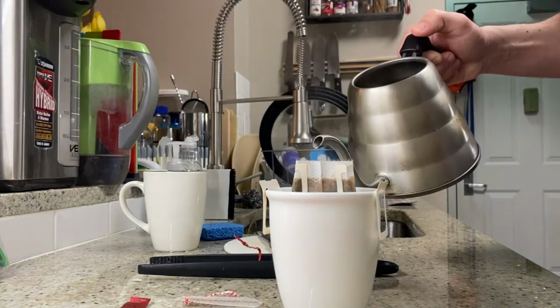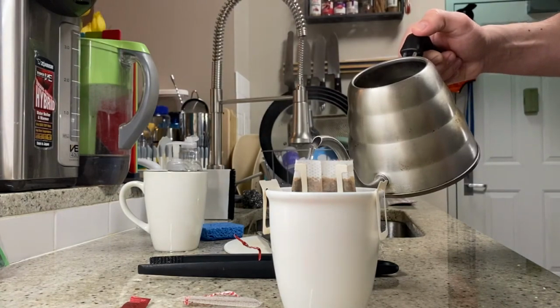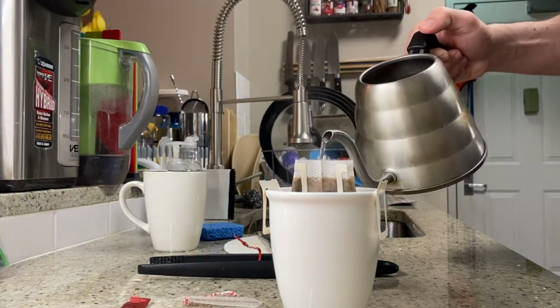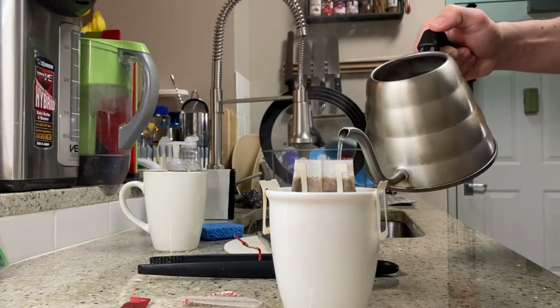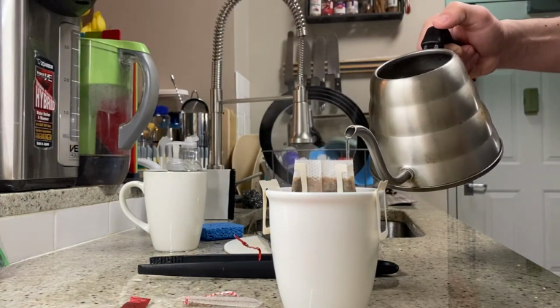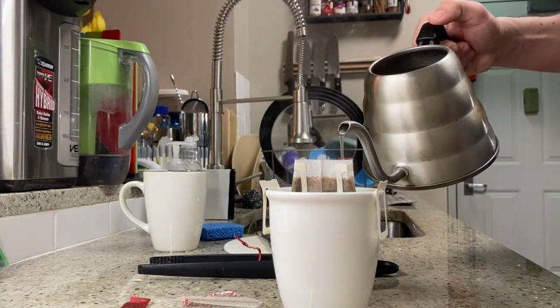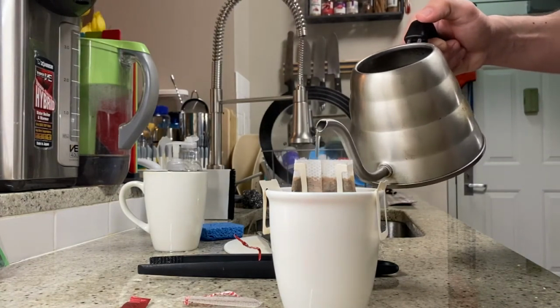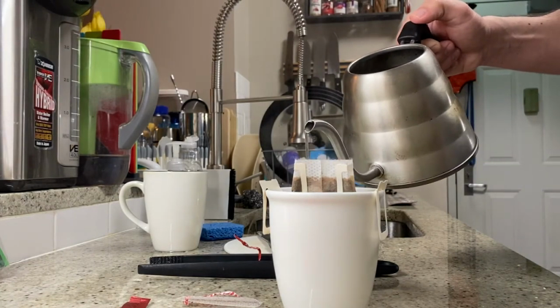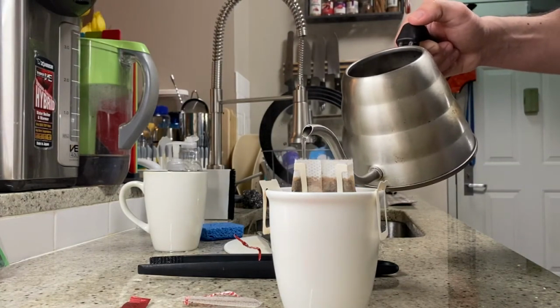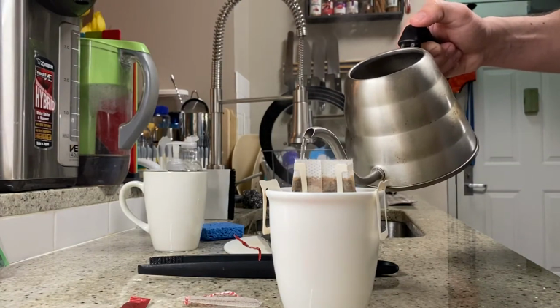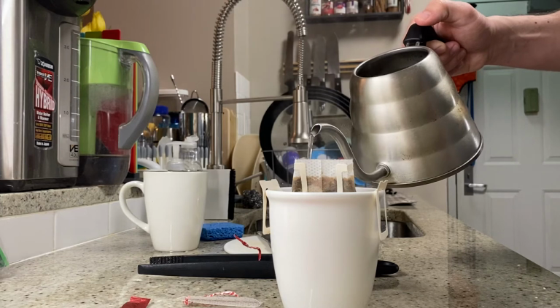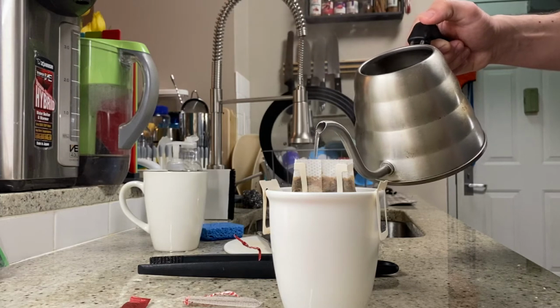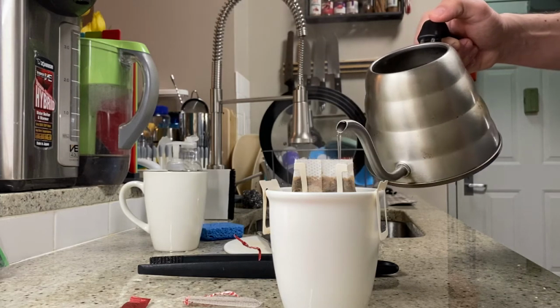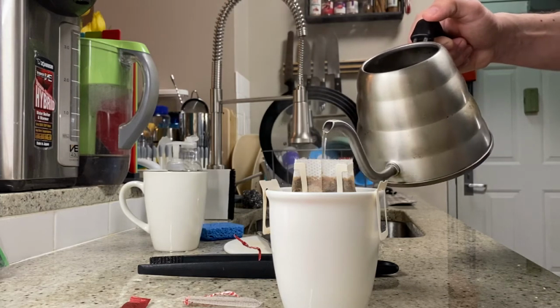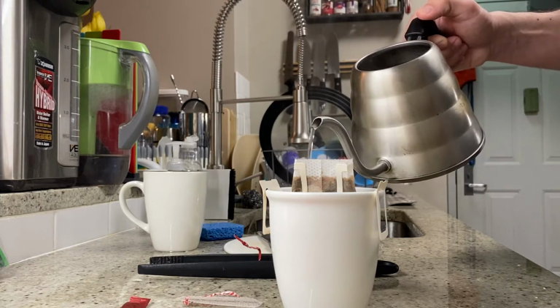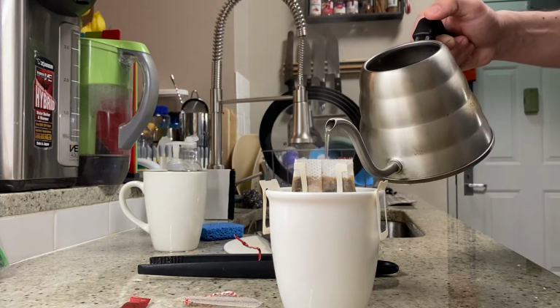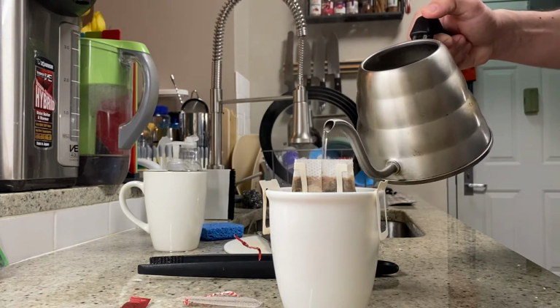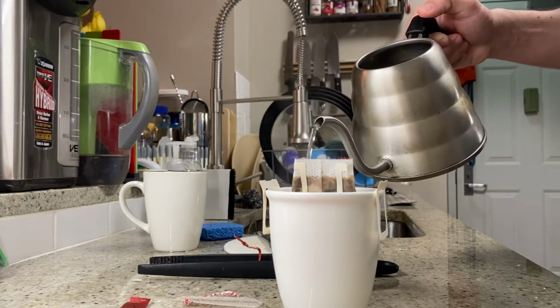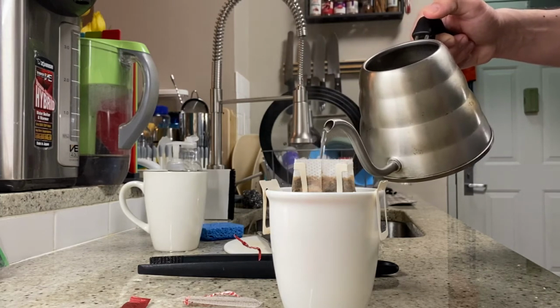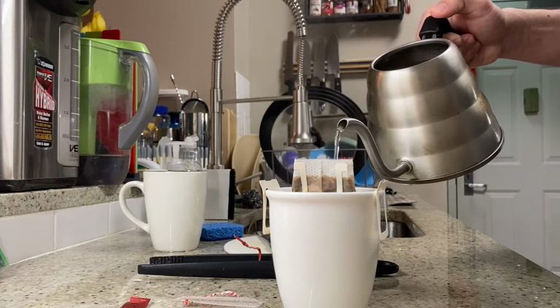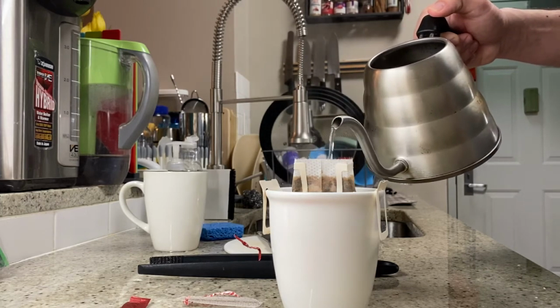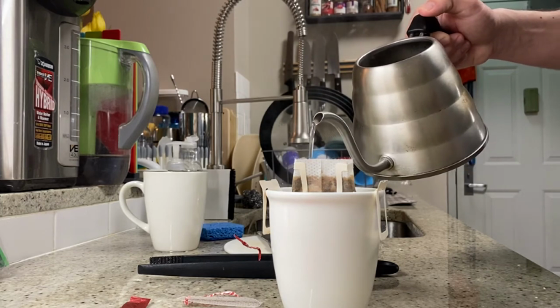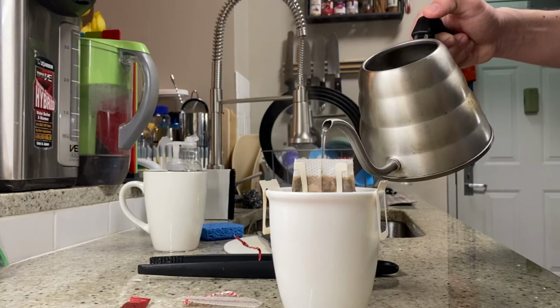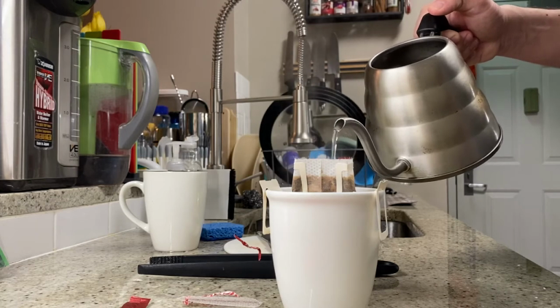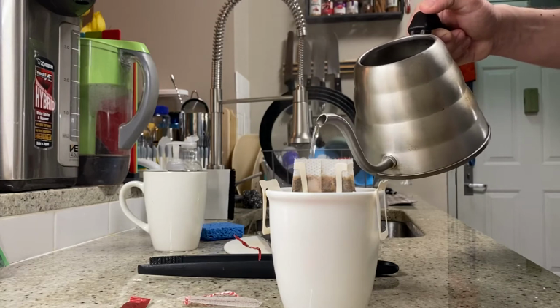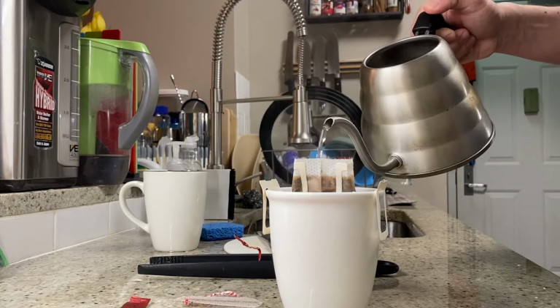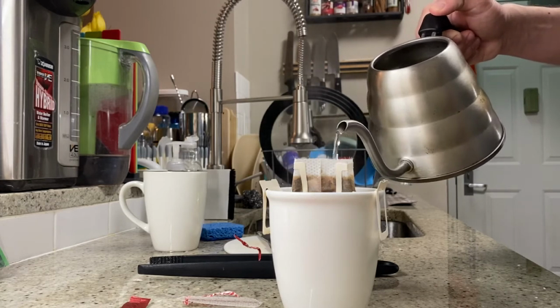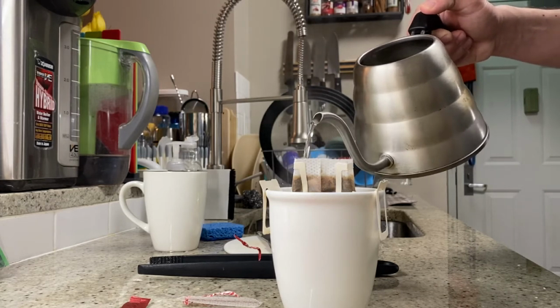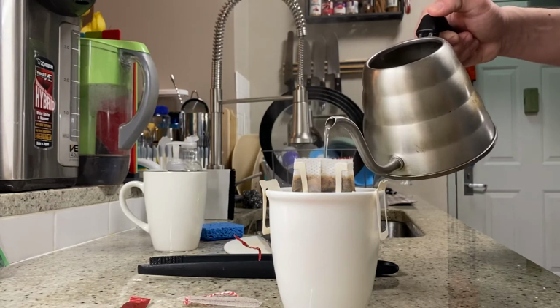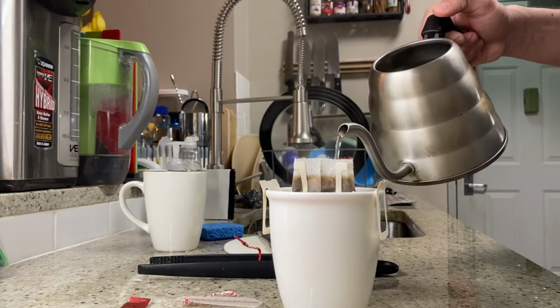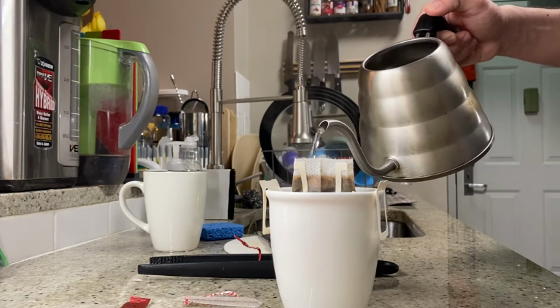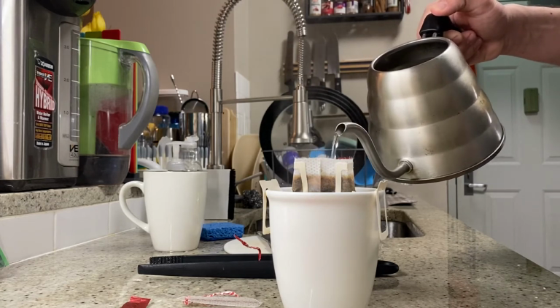Just pouring this in. And this is a dark roast, so it's going to be a little heavier. We'll see how my mom likes that — she takes it with milk, no sugar. Just a little light, no sweet. She's sweet enough.